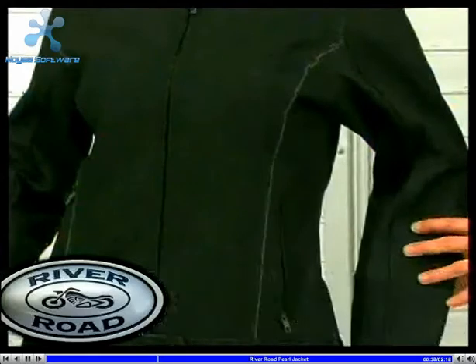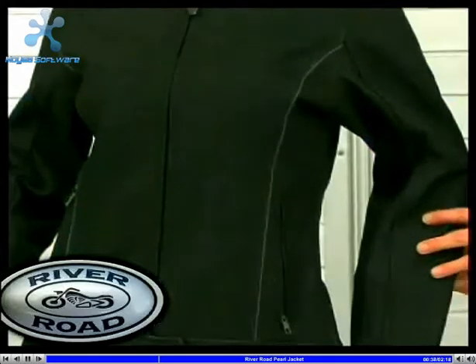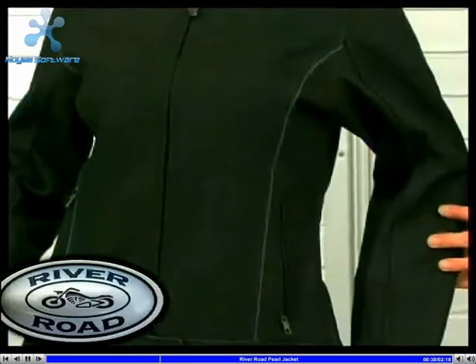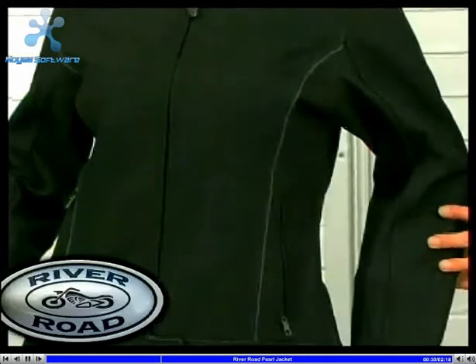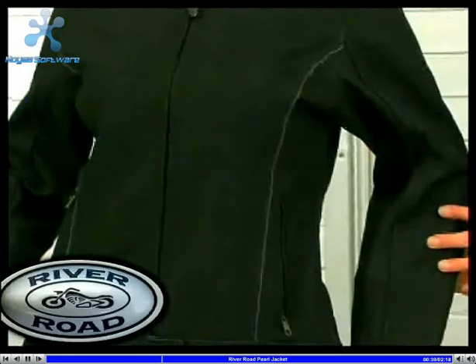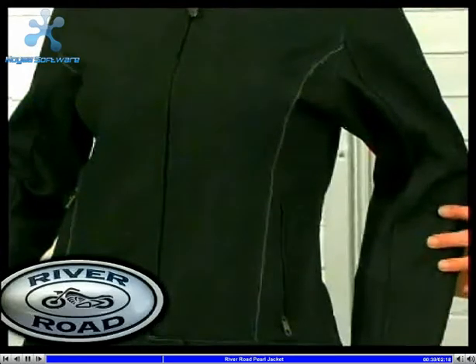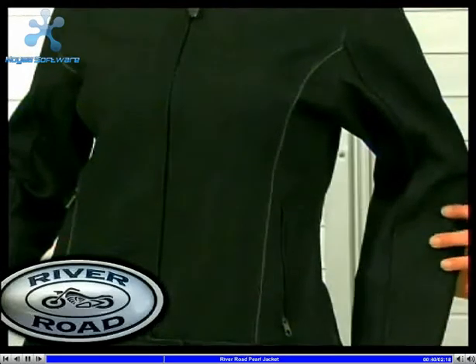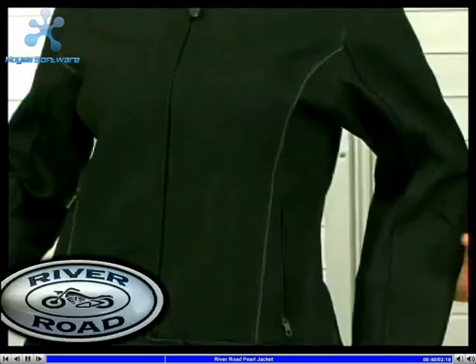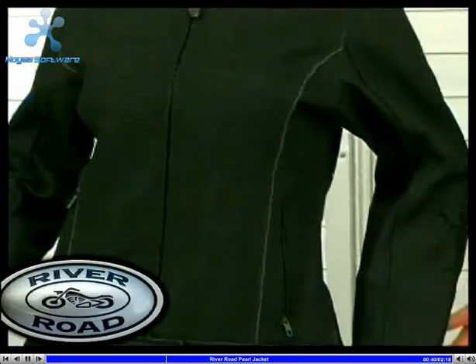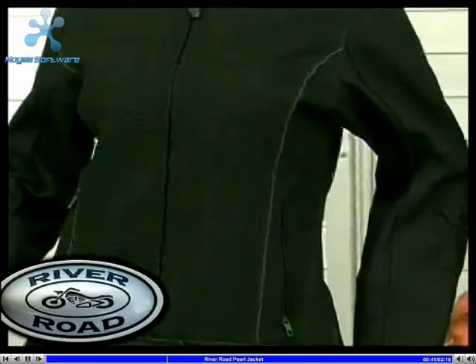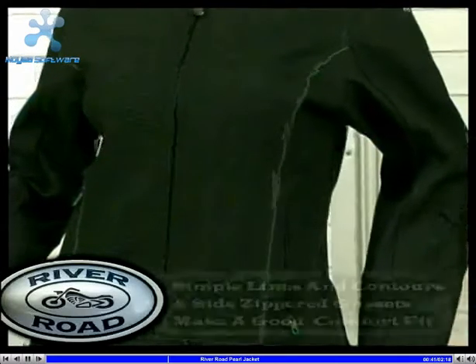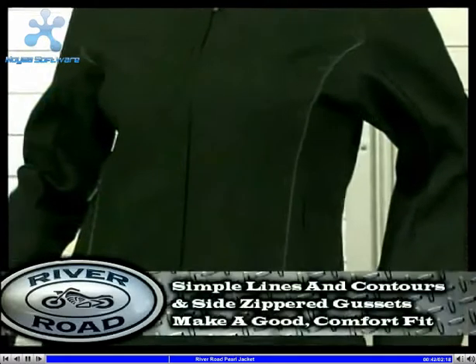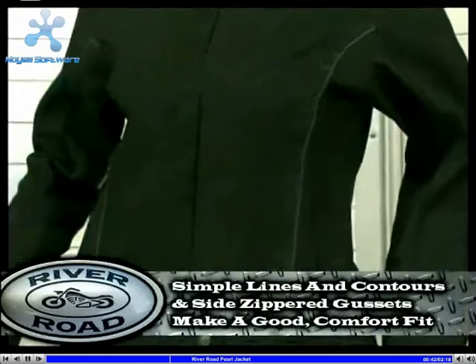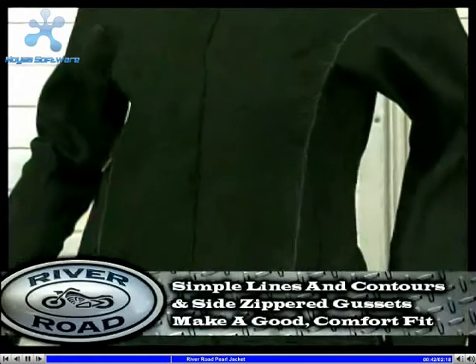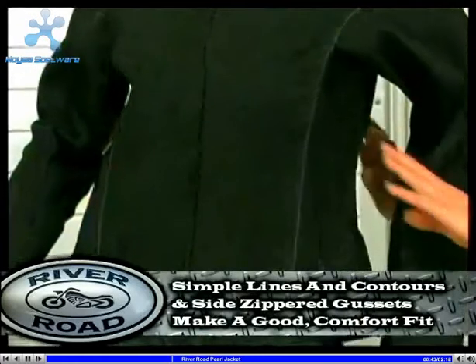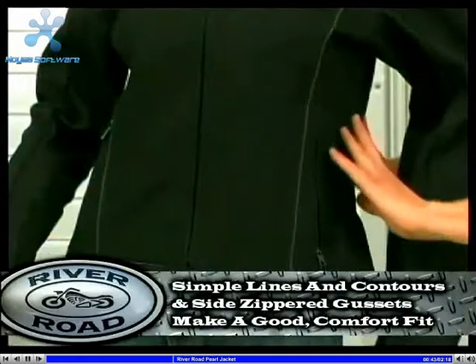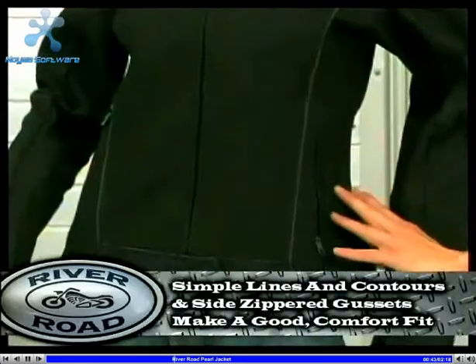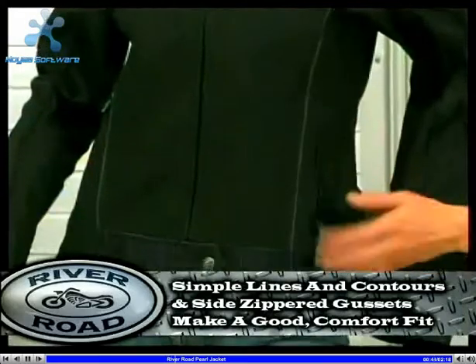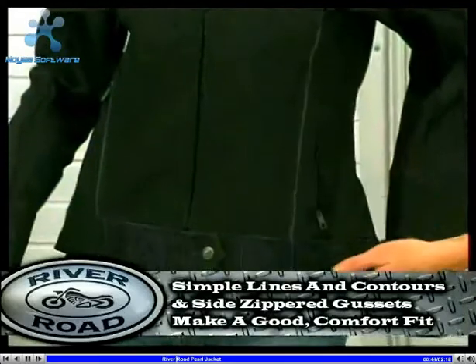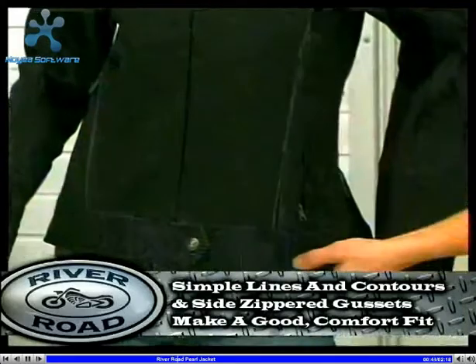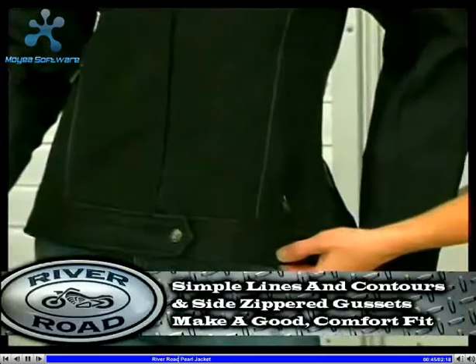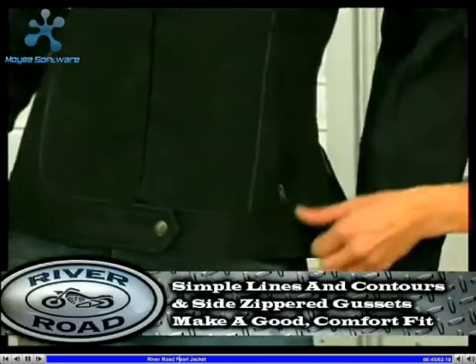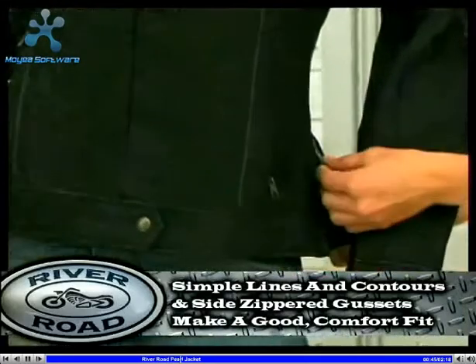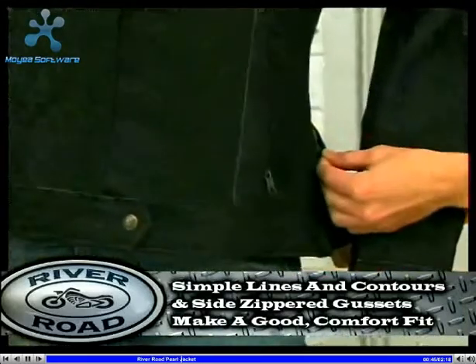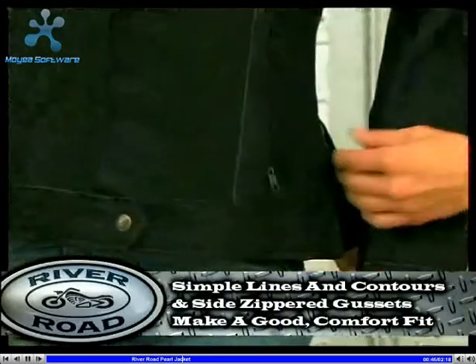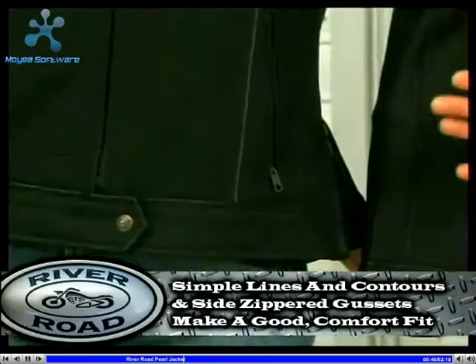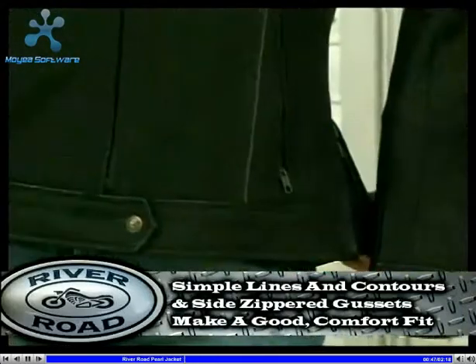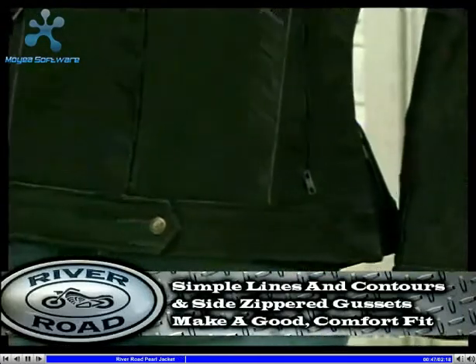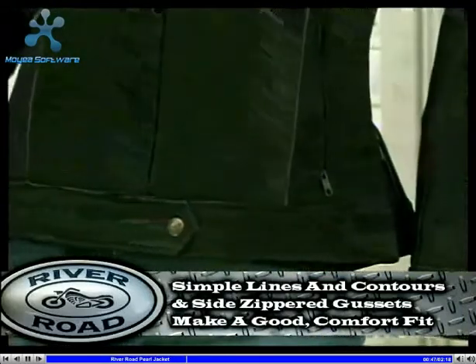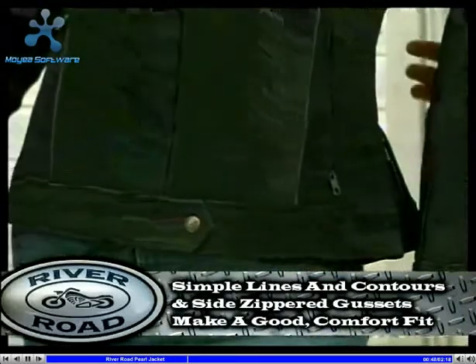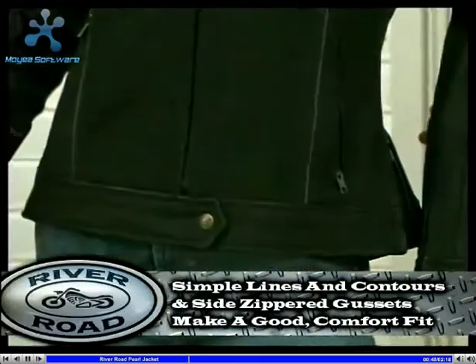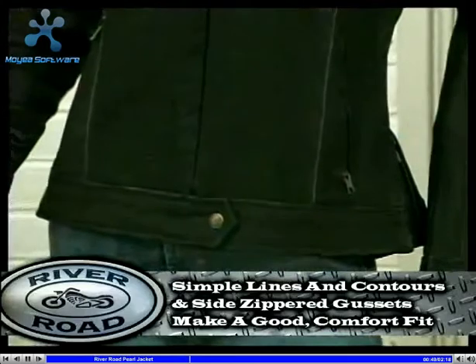Another outstanding feature is the Pearl's fit. Simple lines and contours combined with side zippered gussets gives the Pearl a comfortable and forgiving fit.